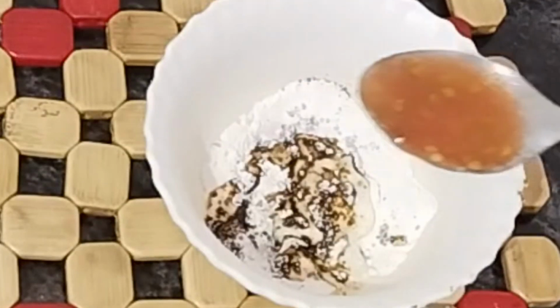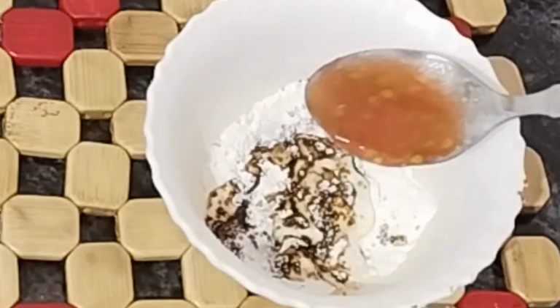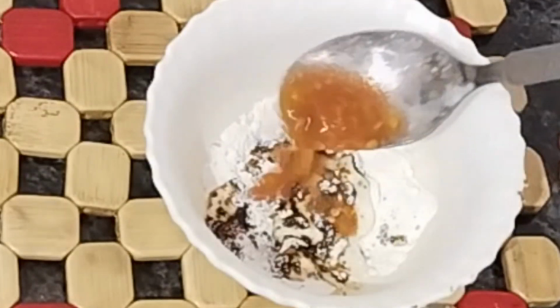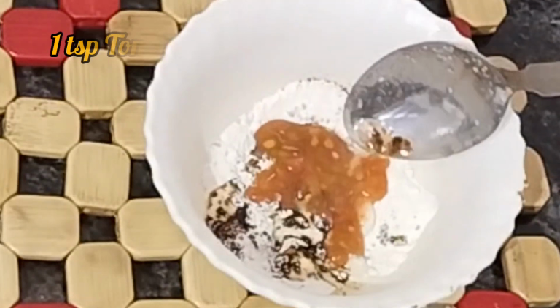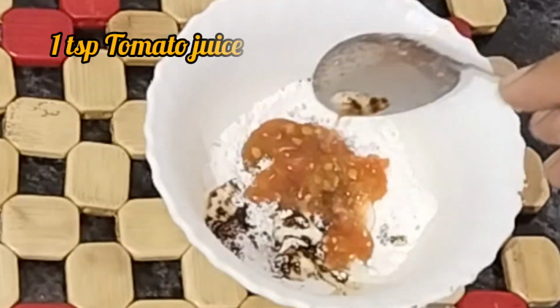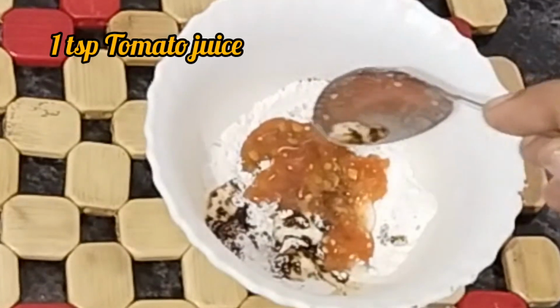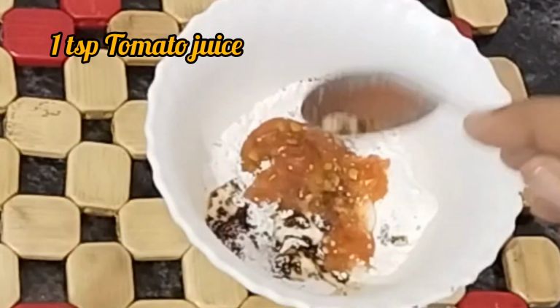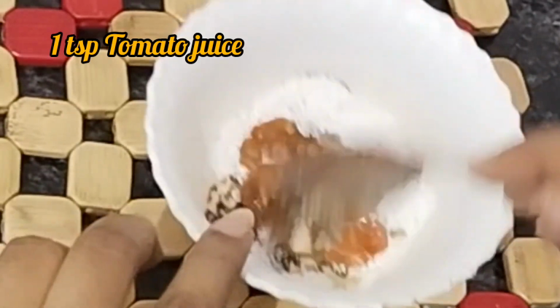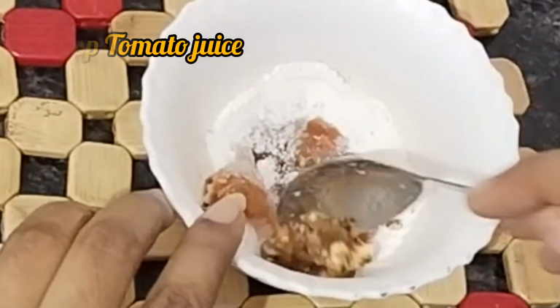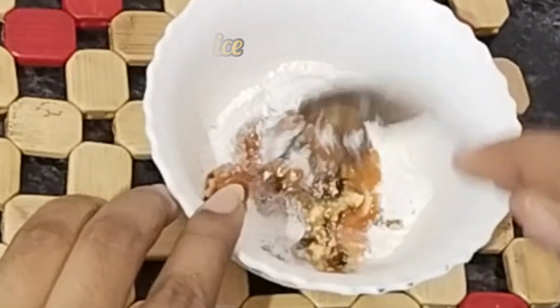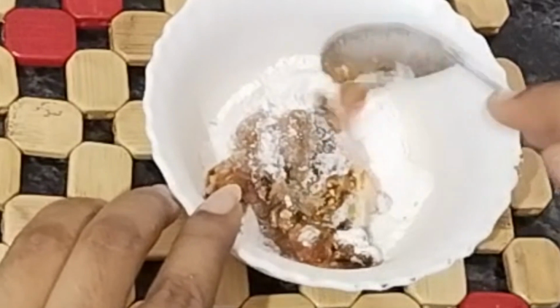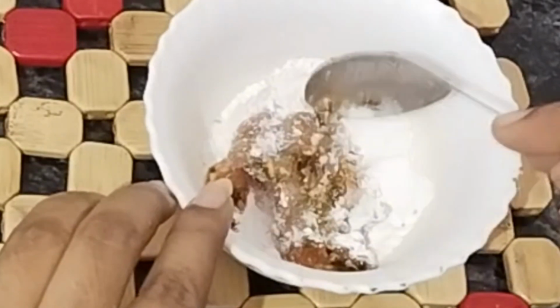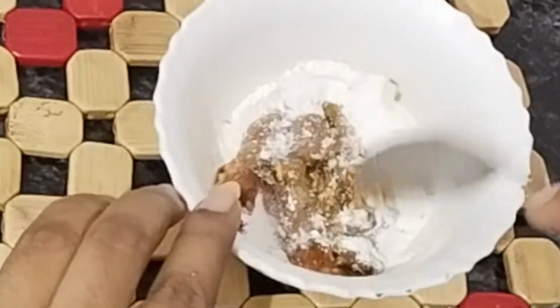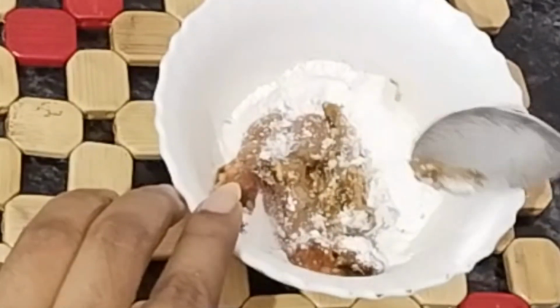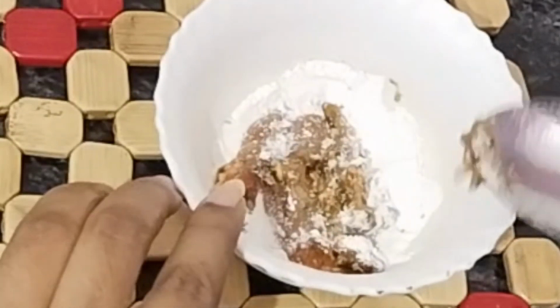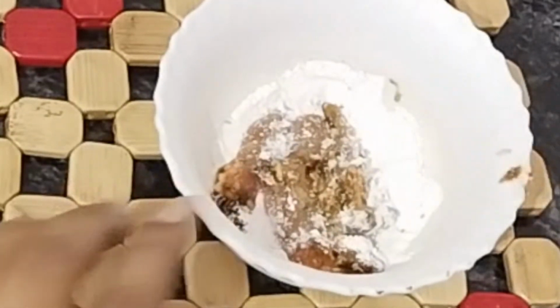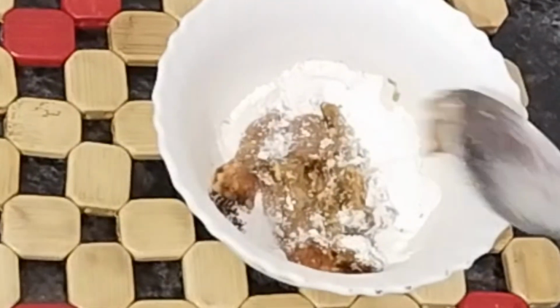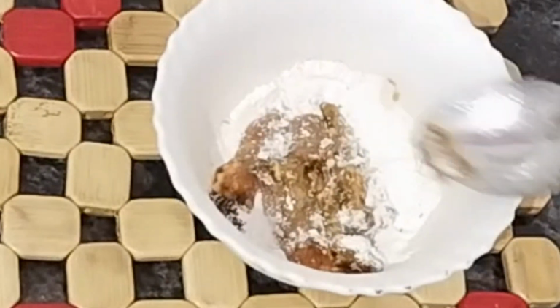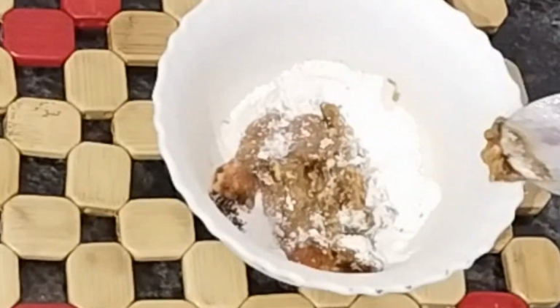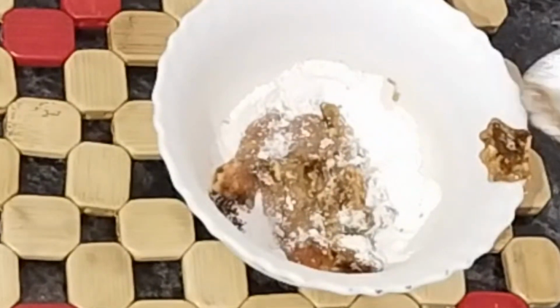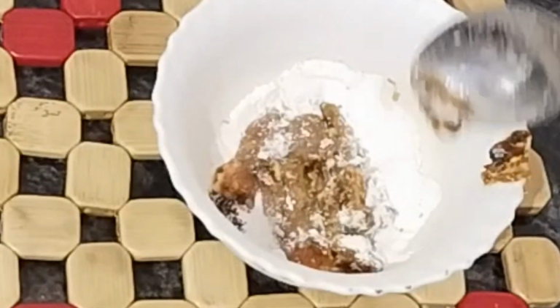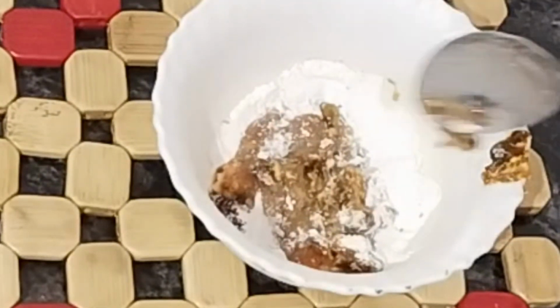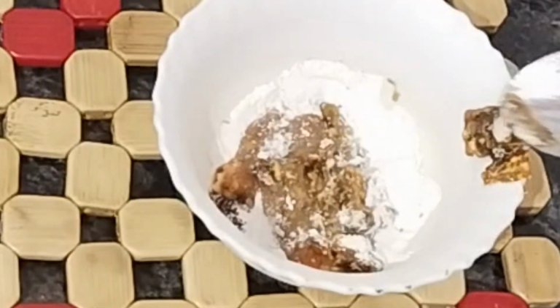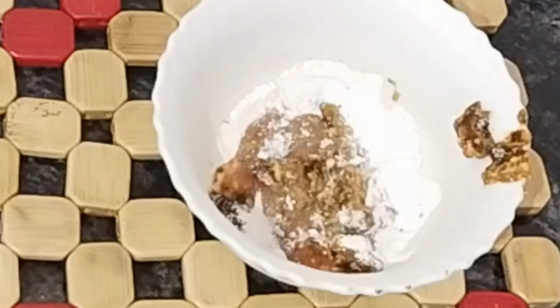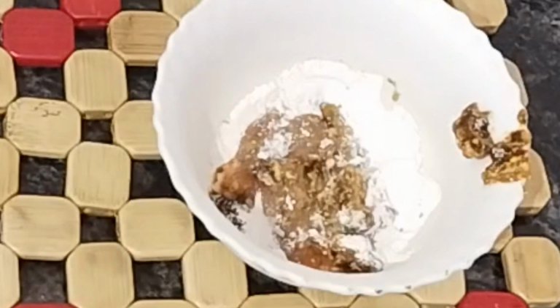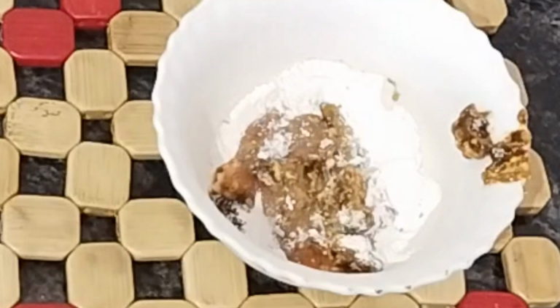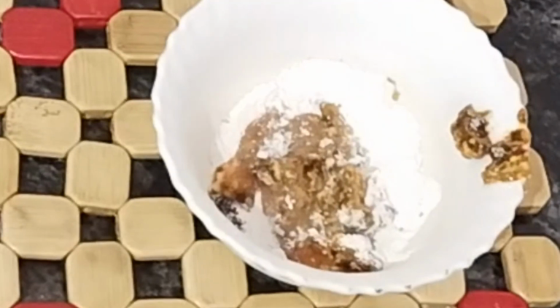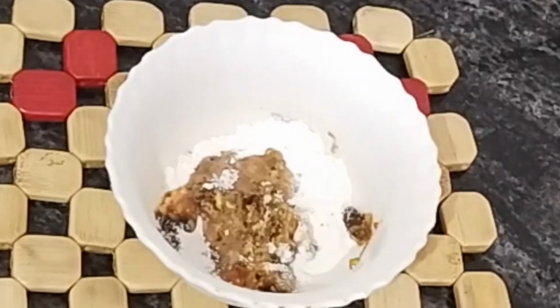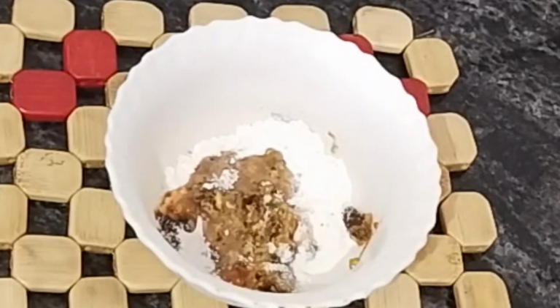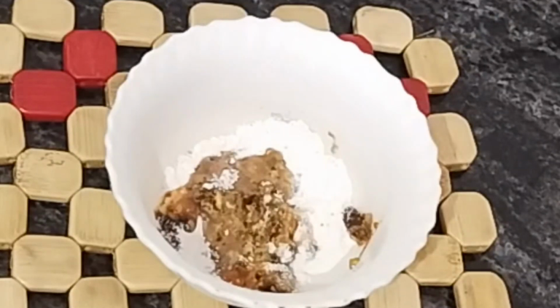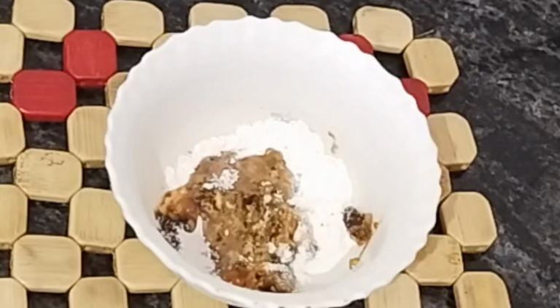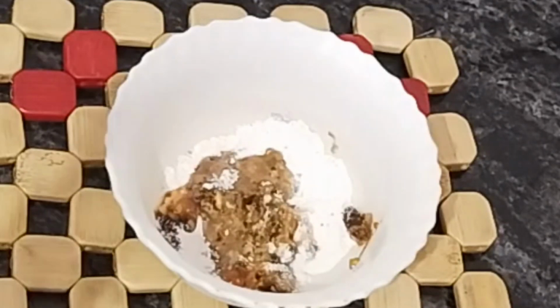The fourth ingredient is 1 tablespoon of thakali juice. This has a lot of vitamin A and vitamin C. The face will be very bright. It also helps to remove pimples and open pores.